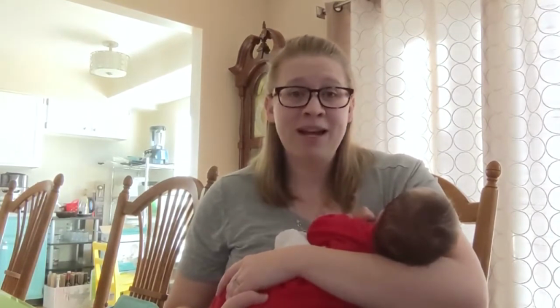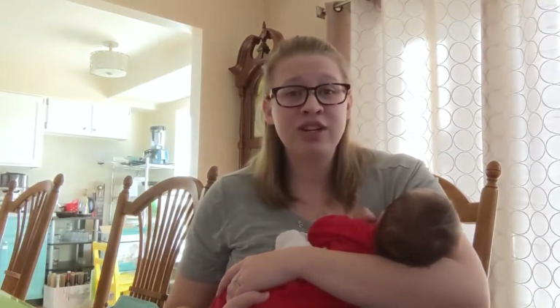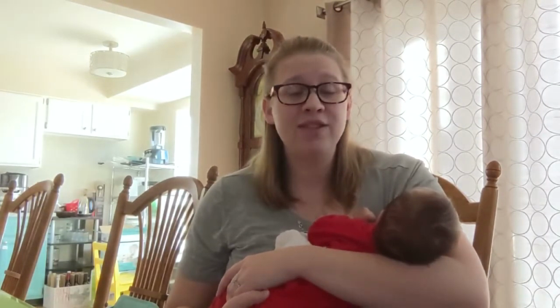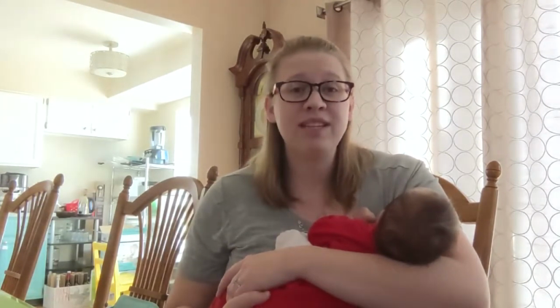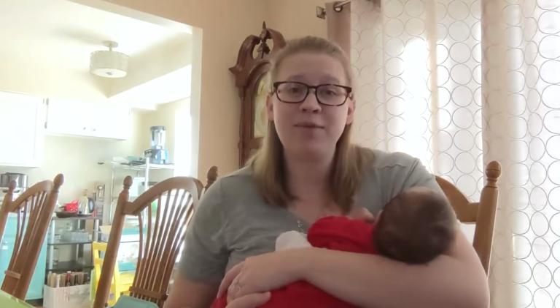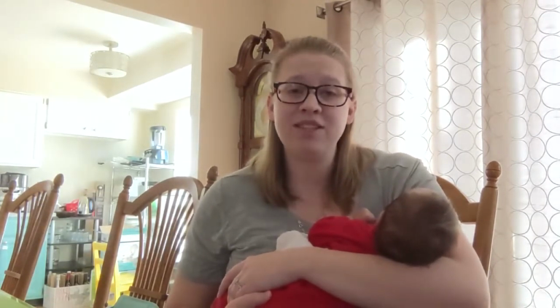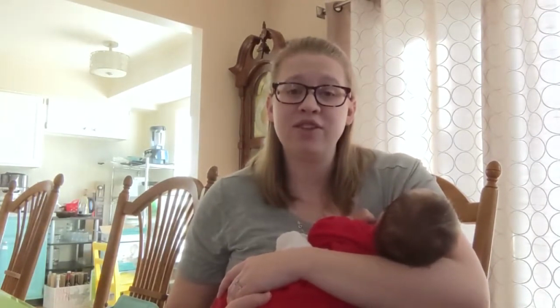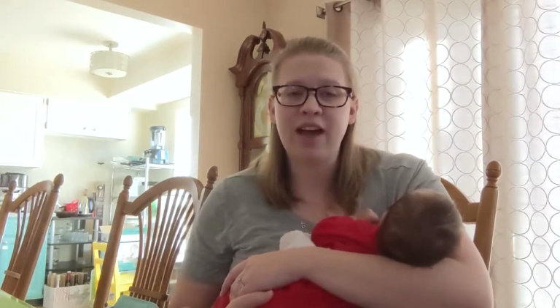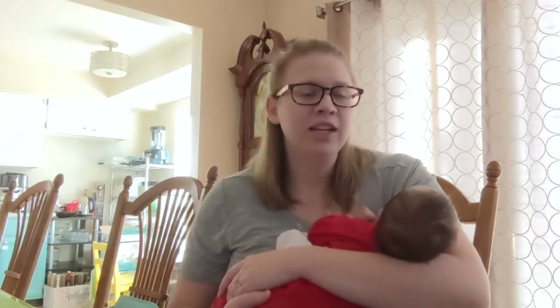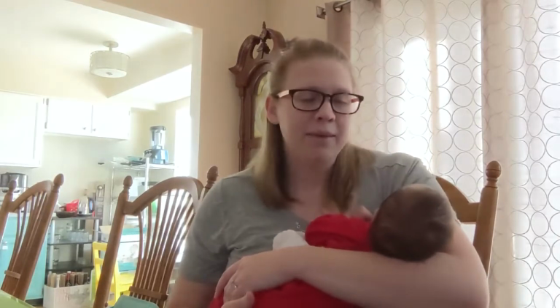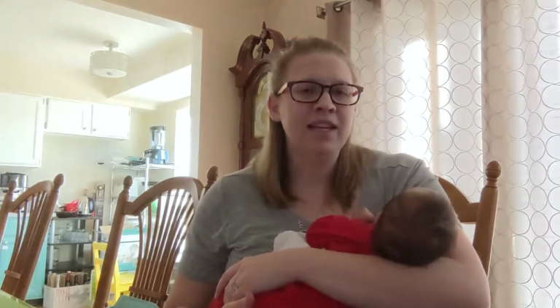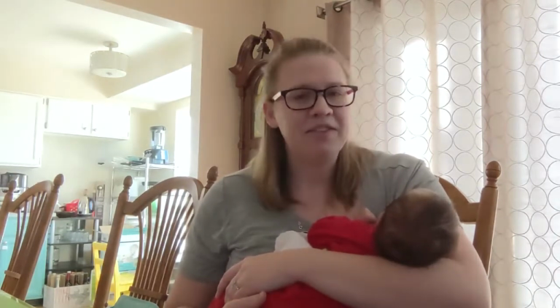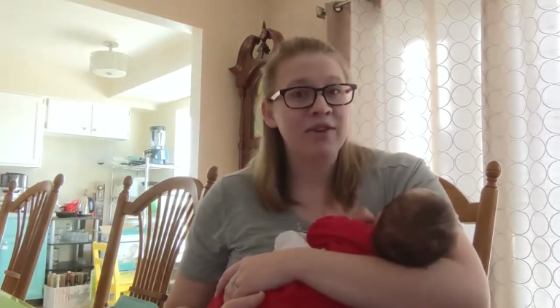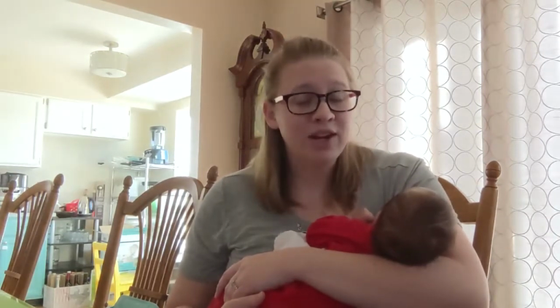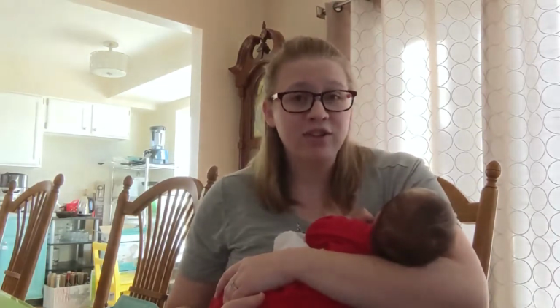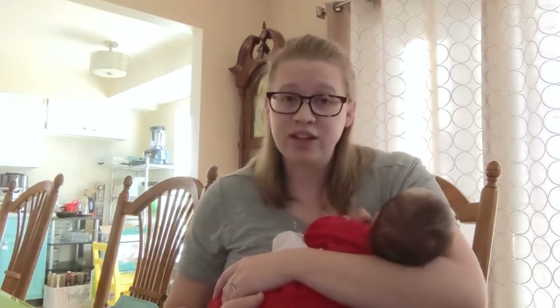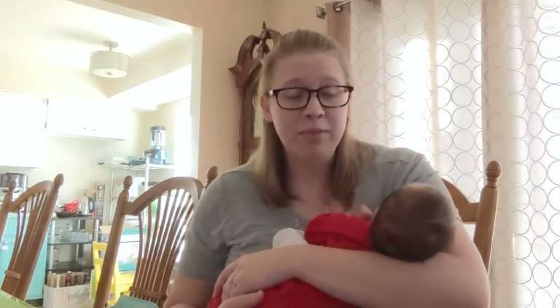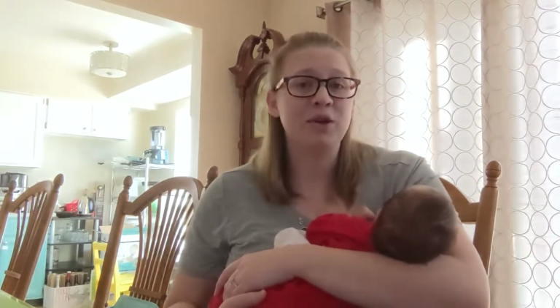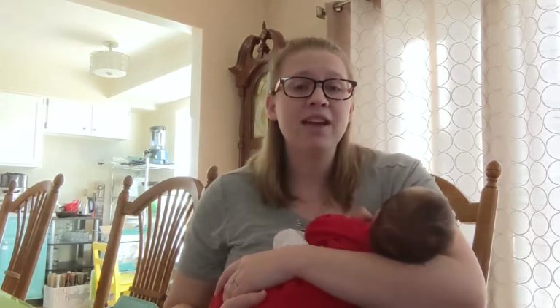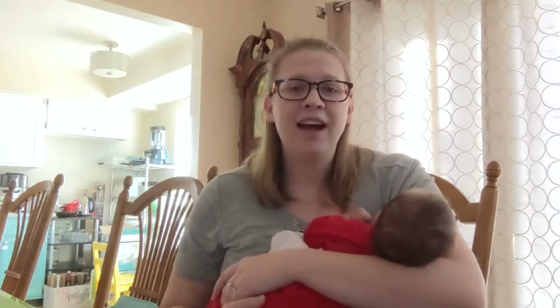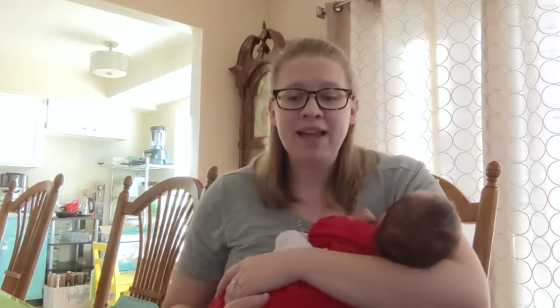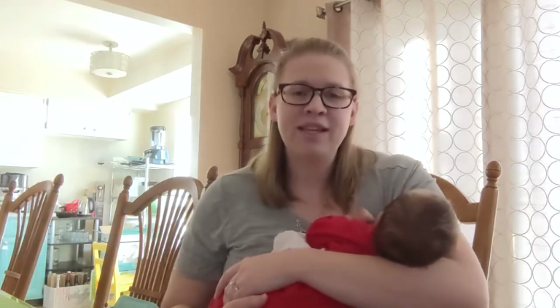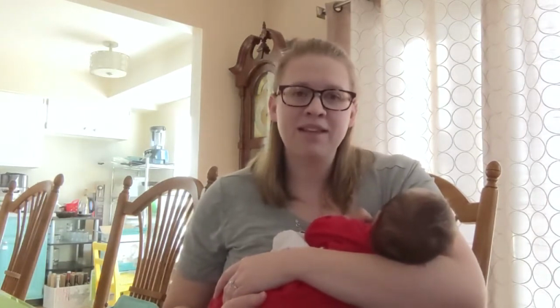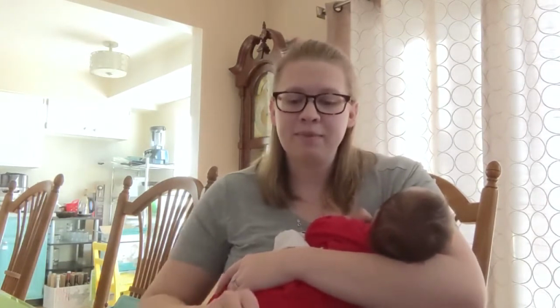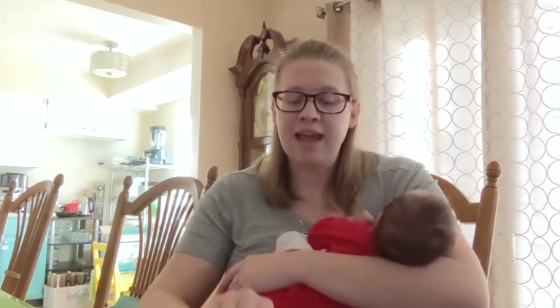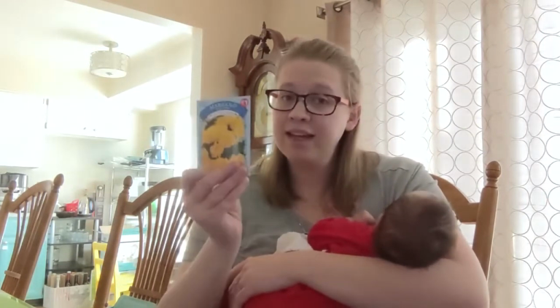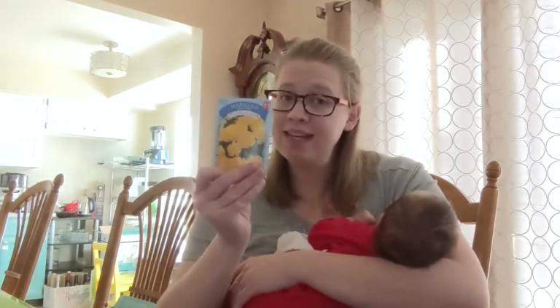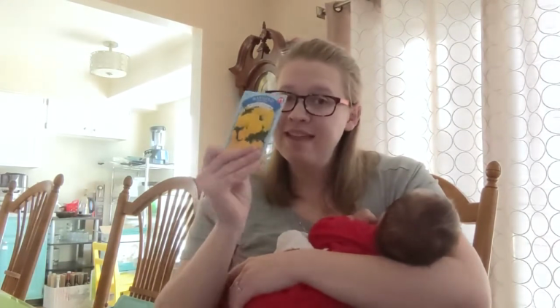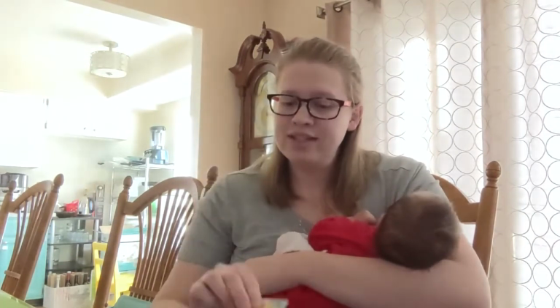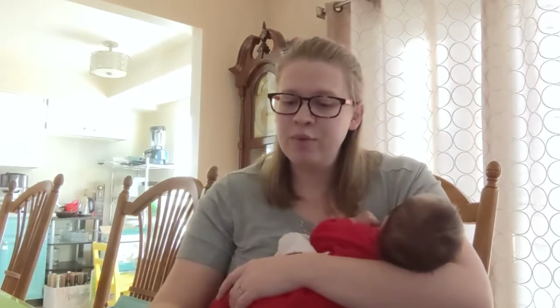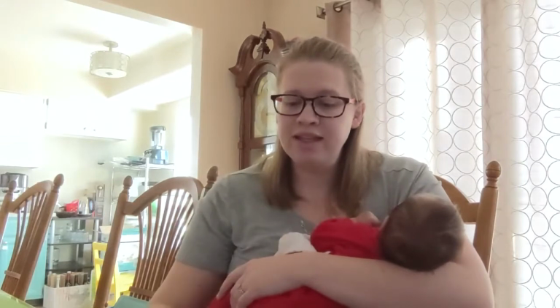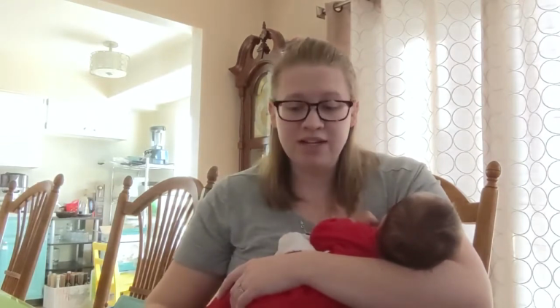My Dollar Tree has recently upped their prices to $1.25. In my opinion, it's kind of false advertising to call yourself Dollar Tree, but that's okay. But there are some things like seeds that are still within the dollar range.